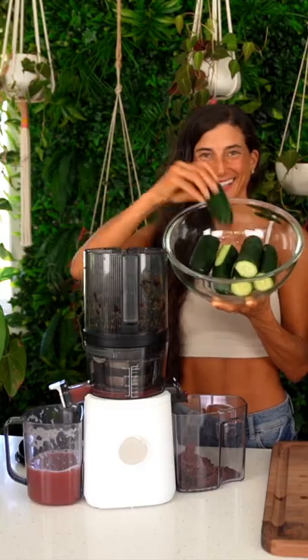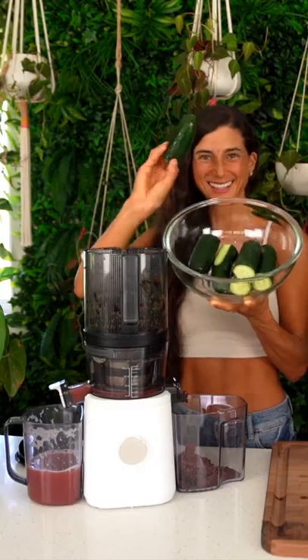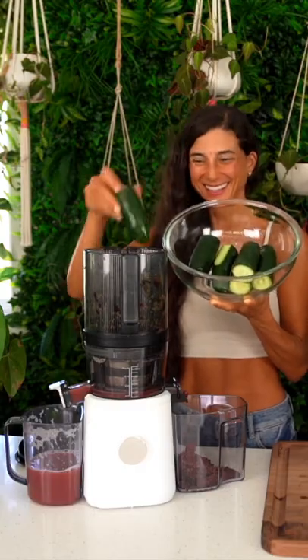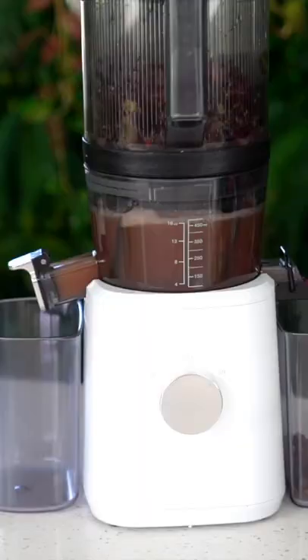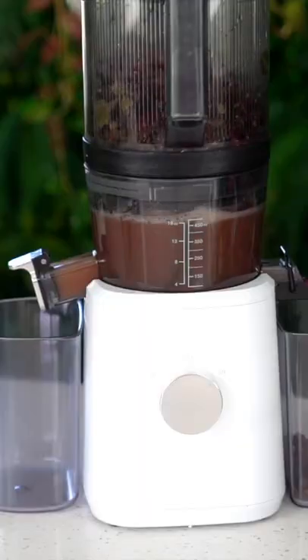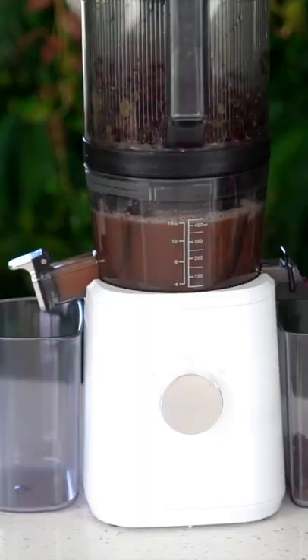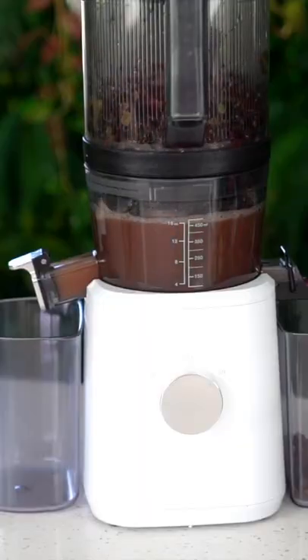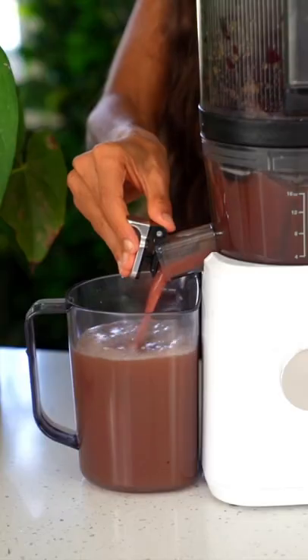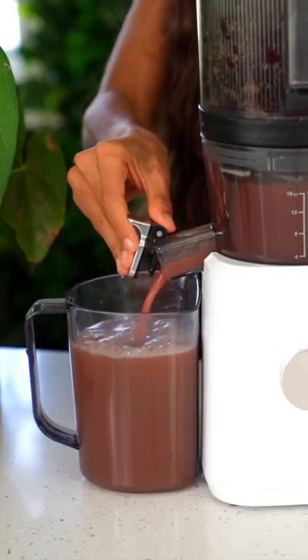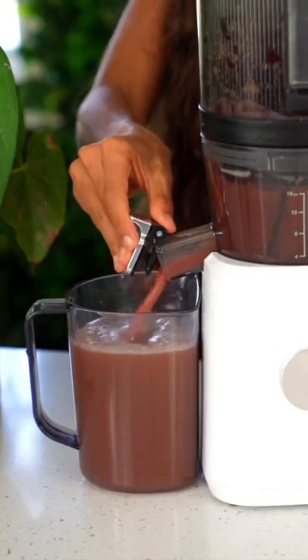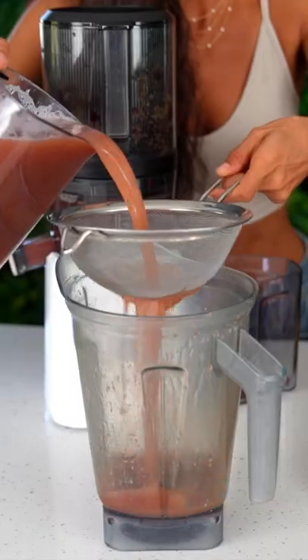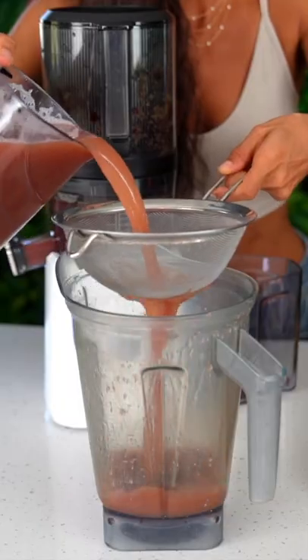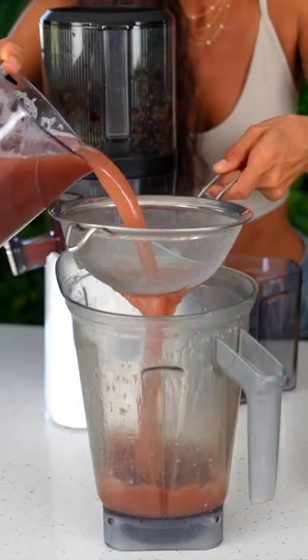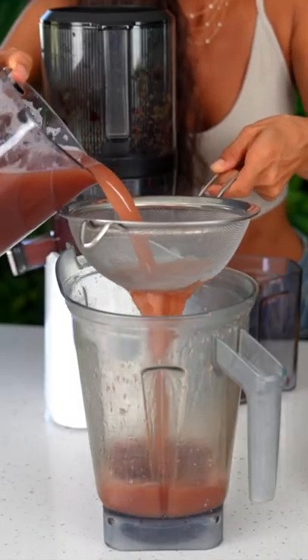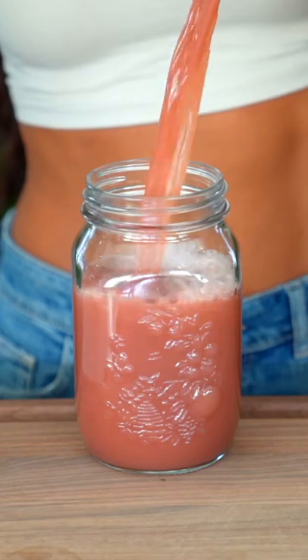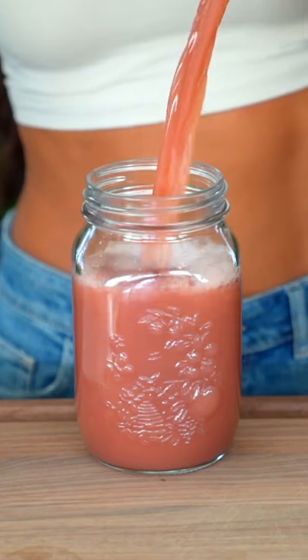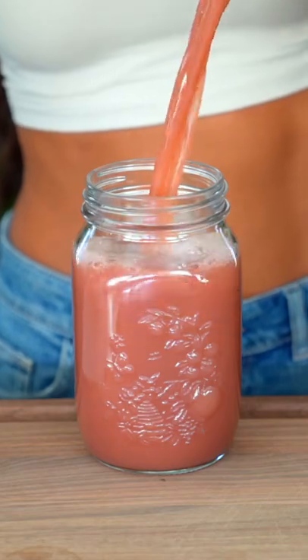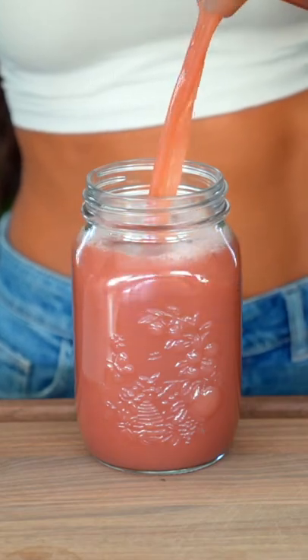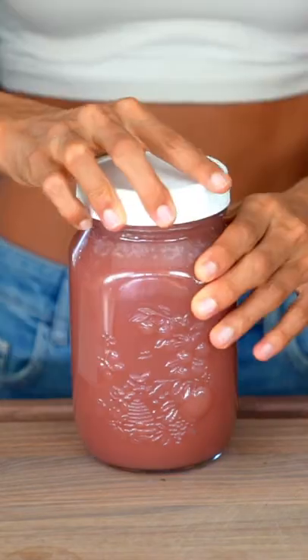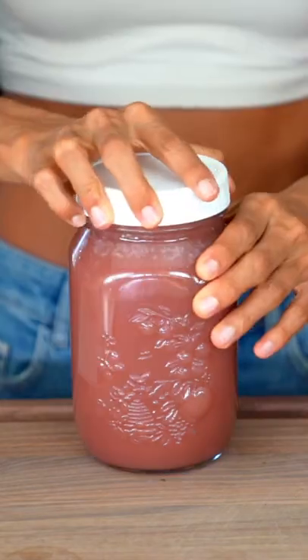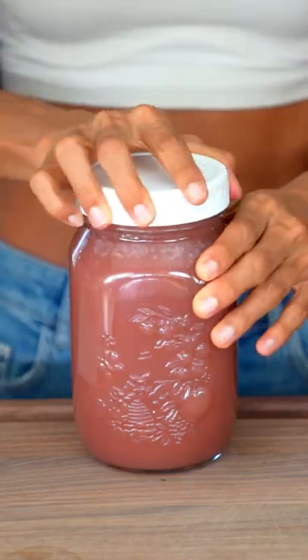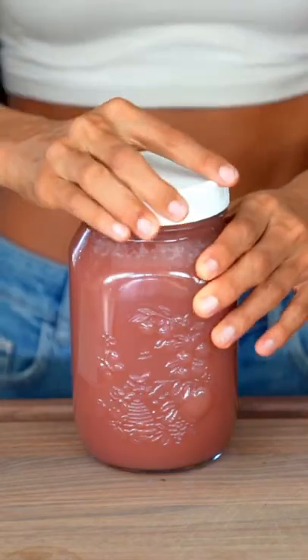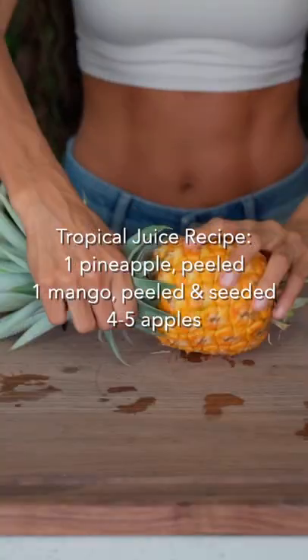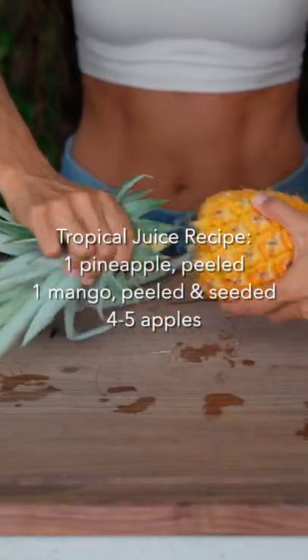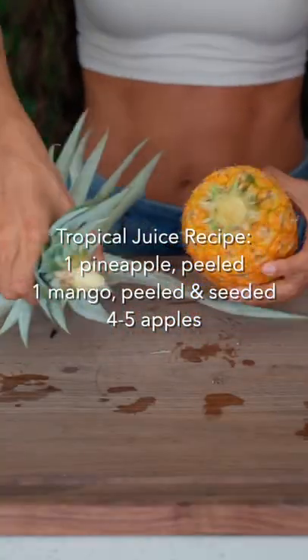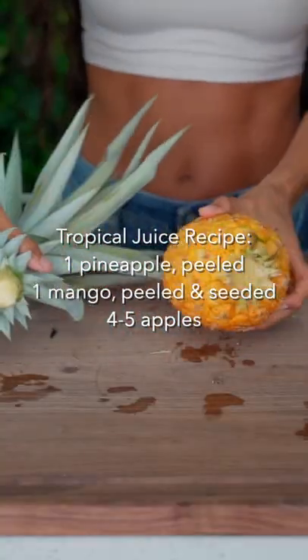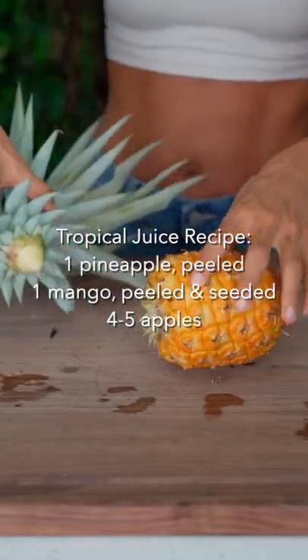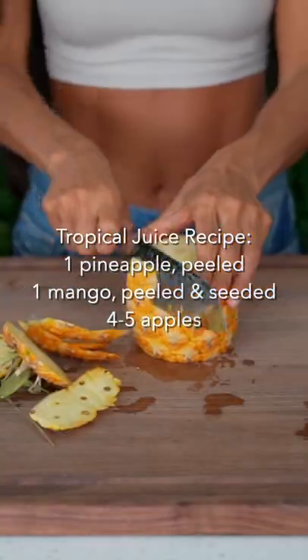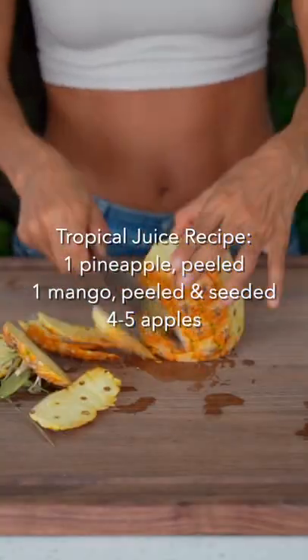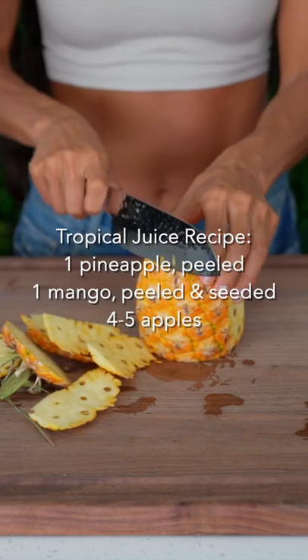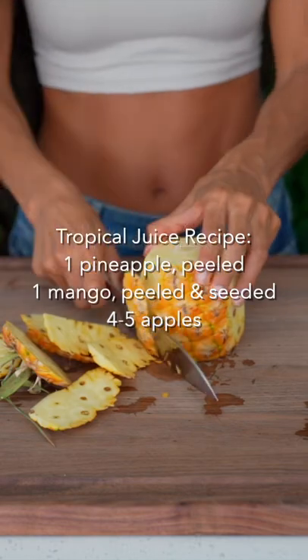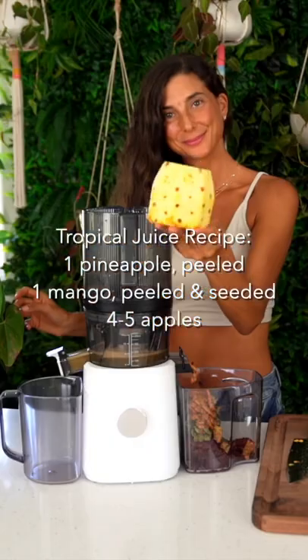The first is grape cucumber juice. It's a simple two-ingredient juice that leaves you feeling energized and hydrated. If you've never tried real grape juice, then you're in for a treat. This juice is insanely delicious.